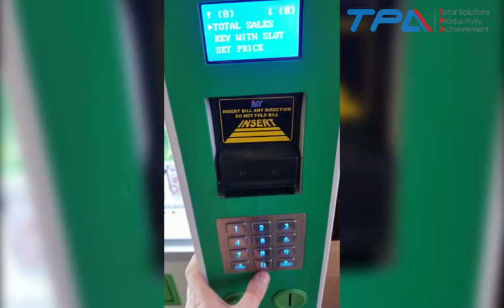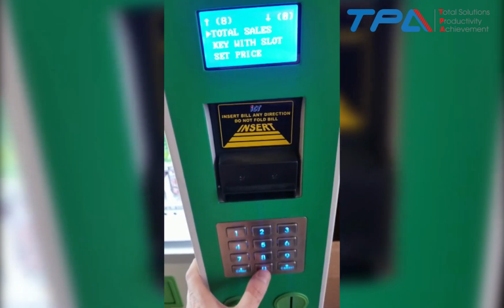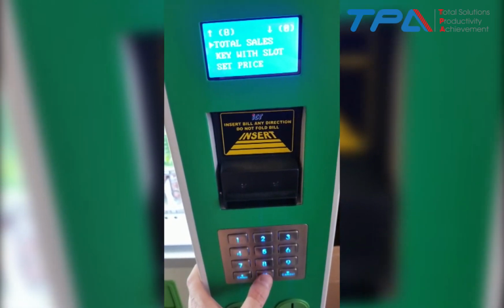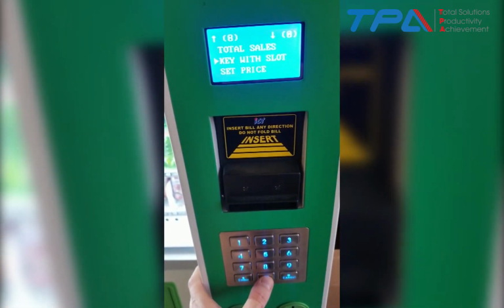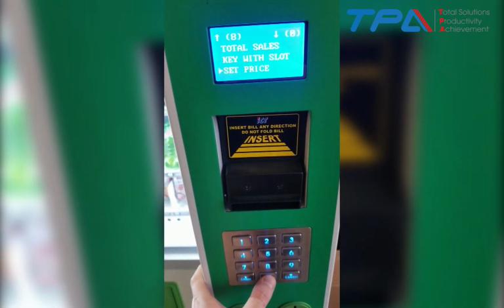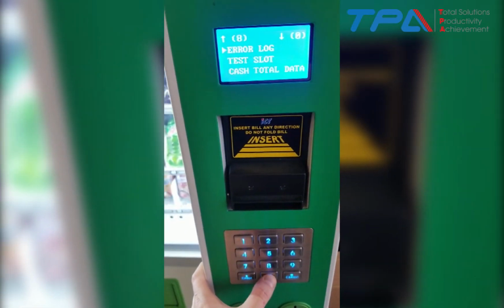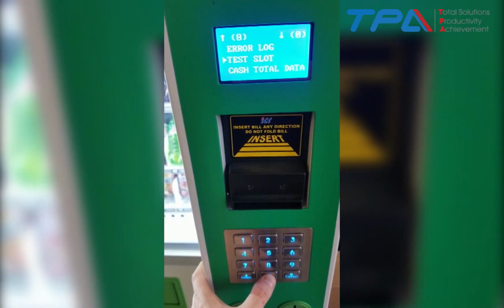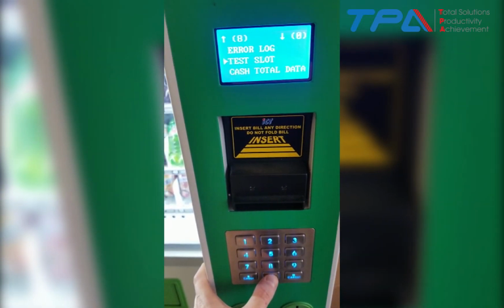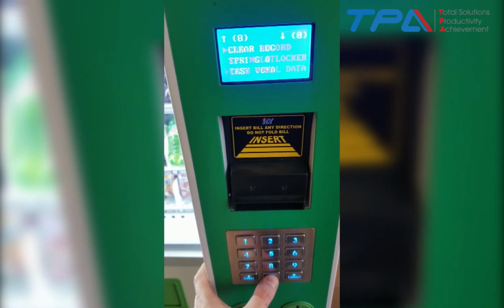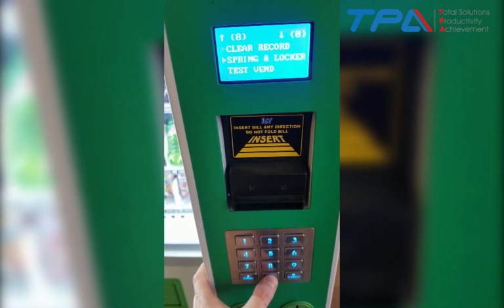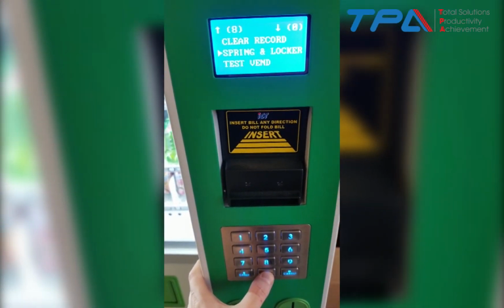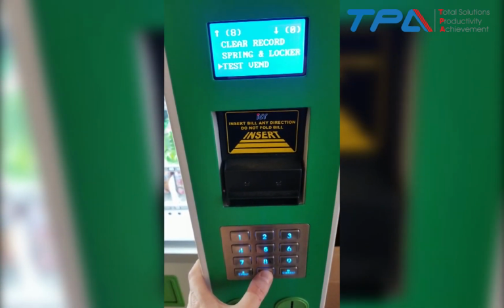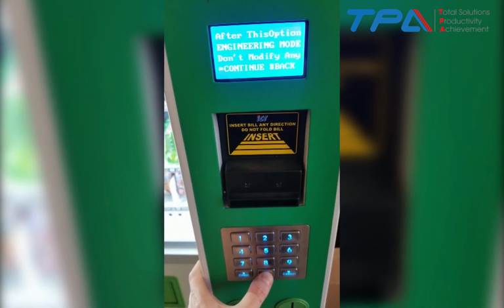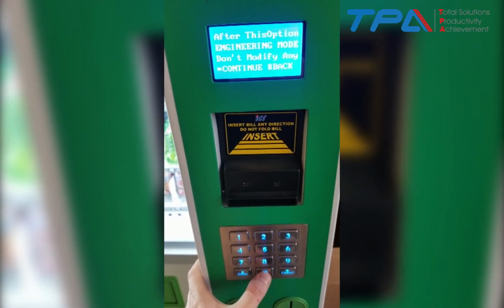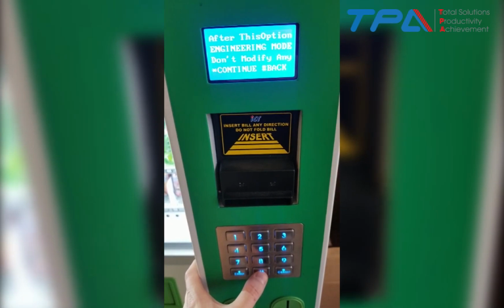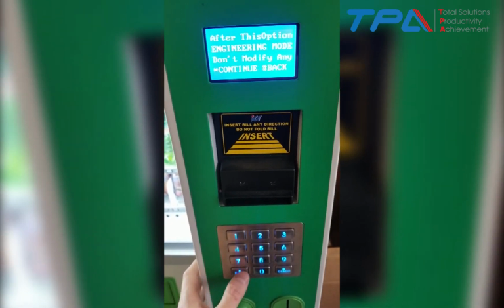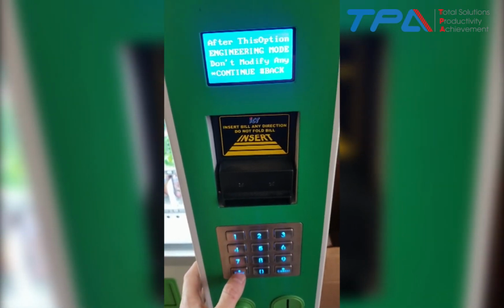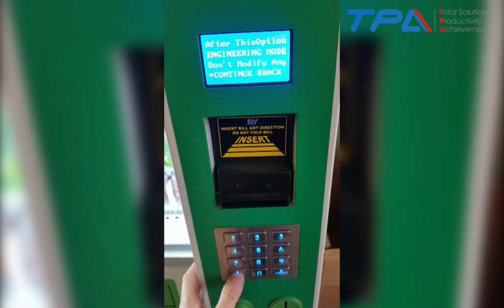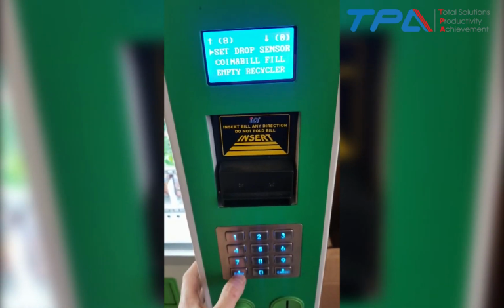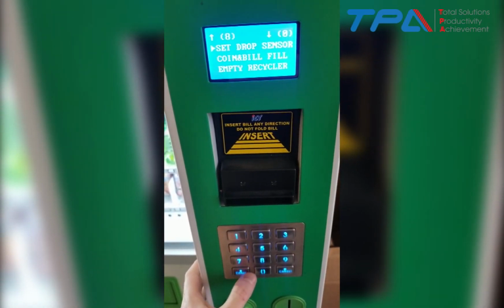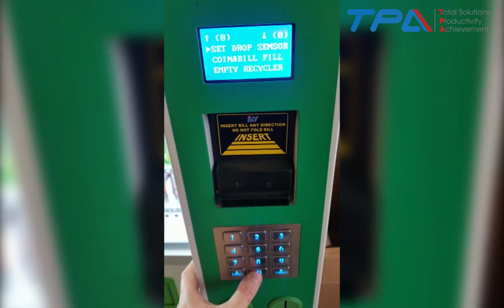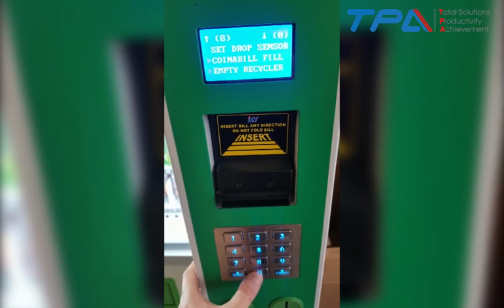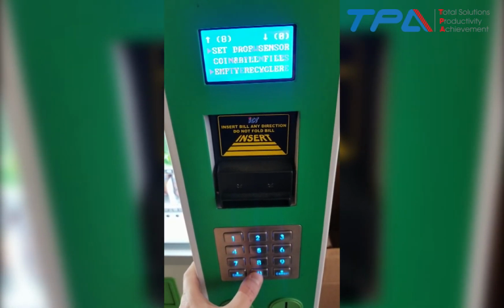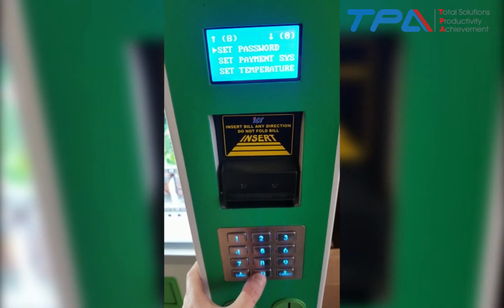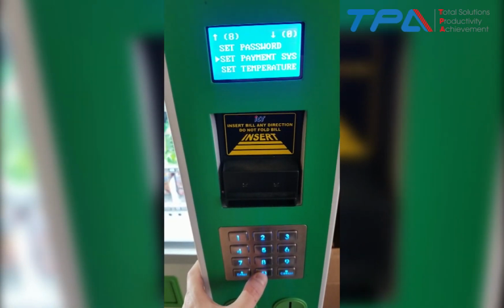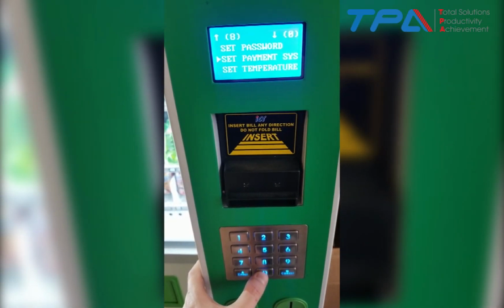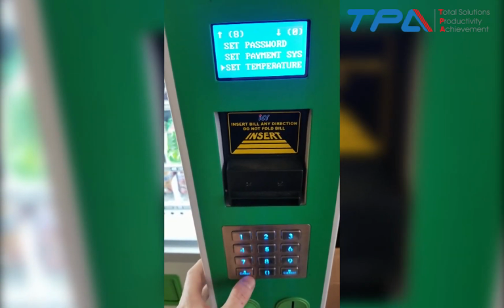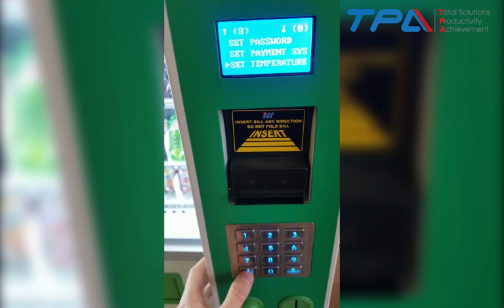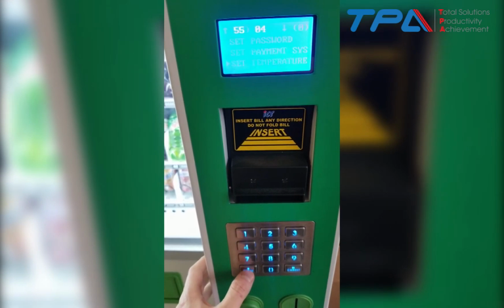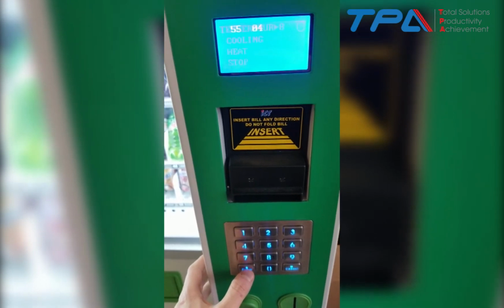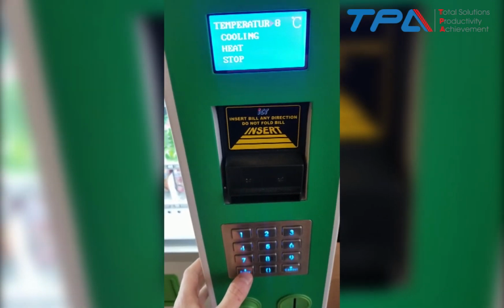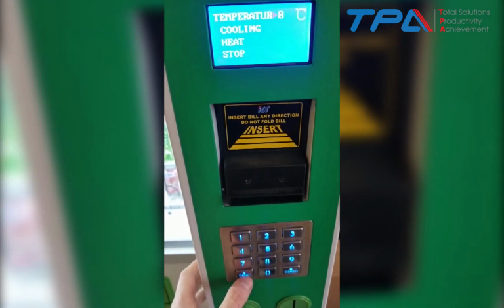Scroll down with the zero button until you get all the way to engineering mode. Once you get to engineering mode, hit the Enter button. Then scroll down until you see 'Set Temperature' and hit Enter.